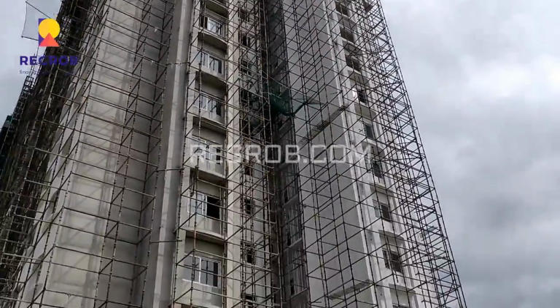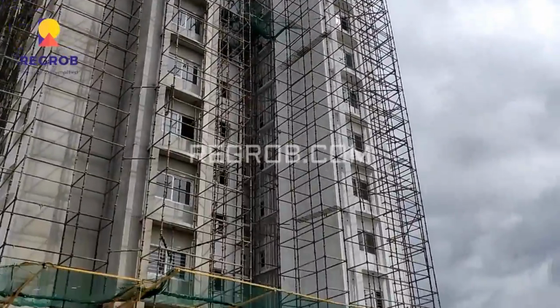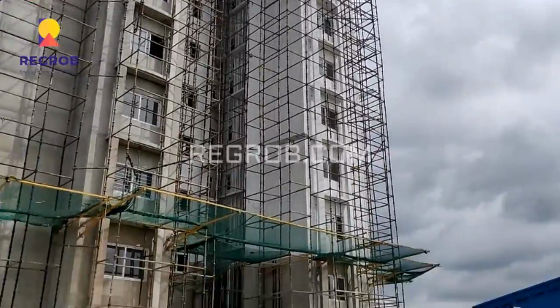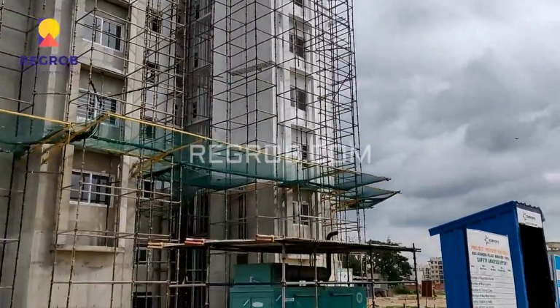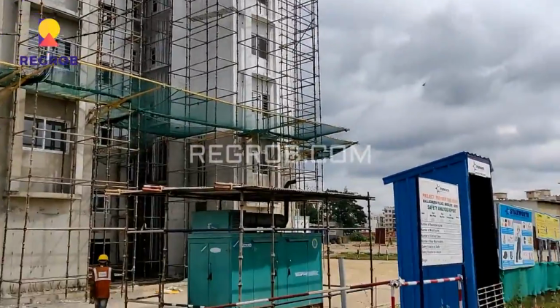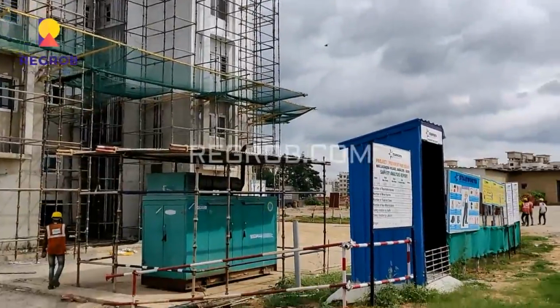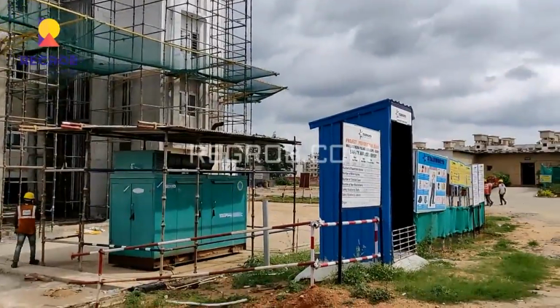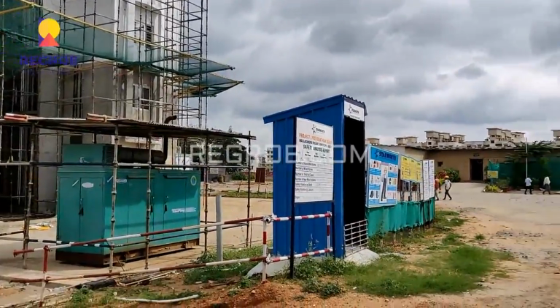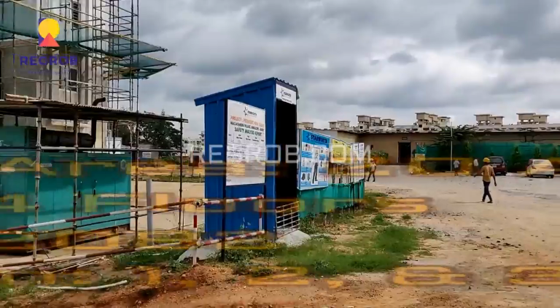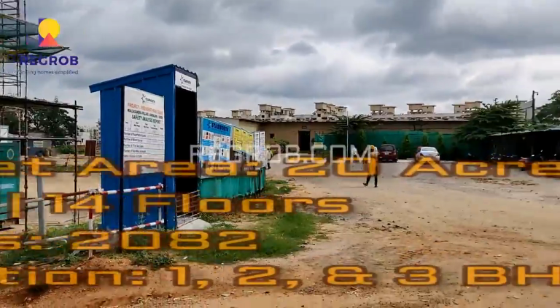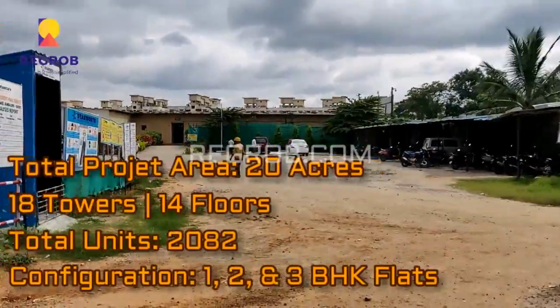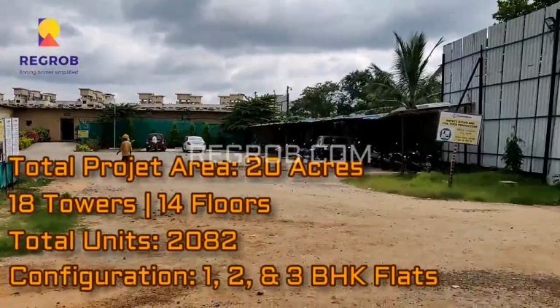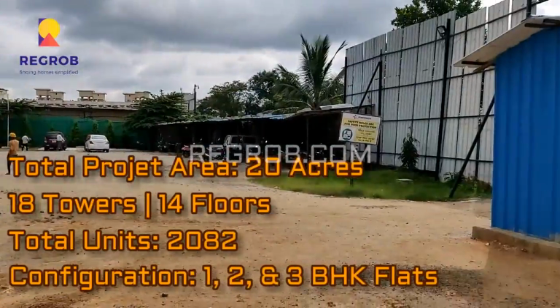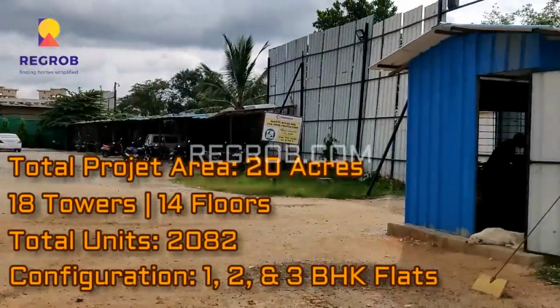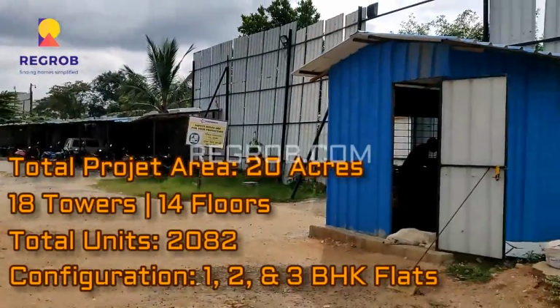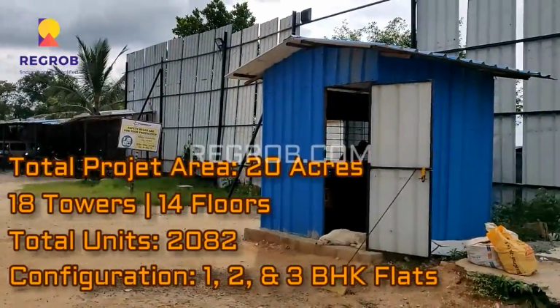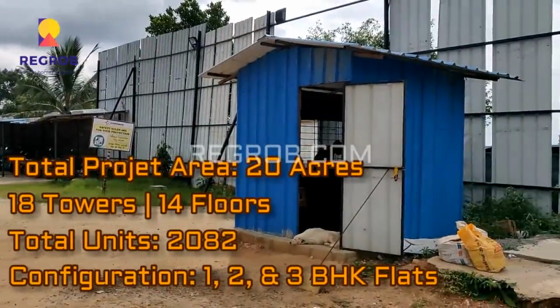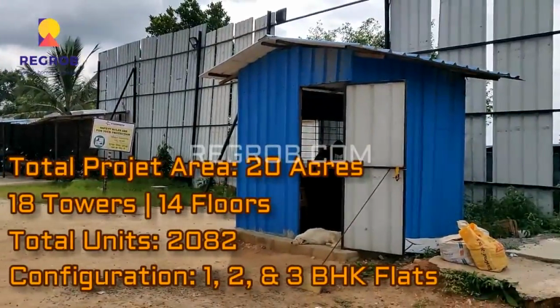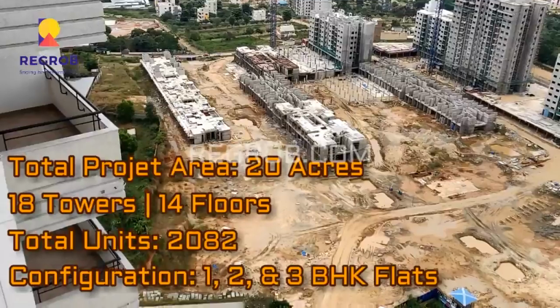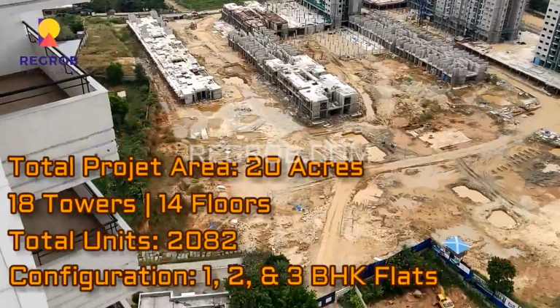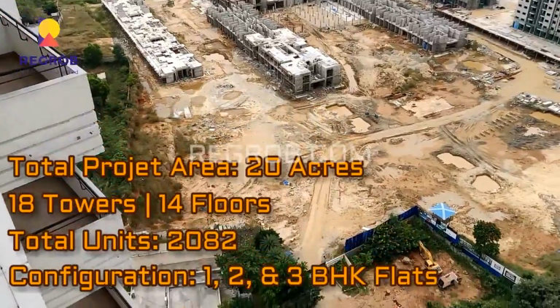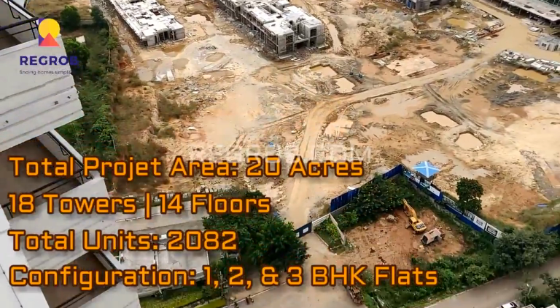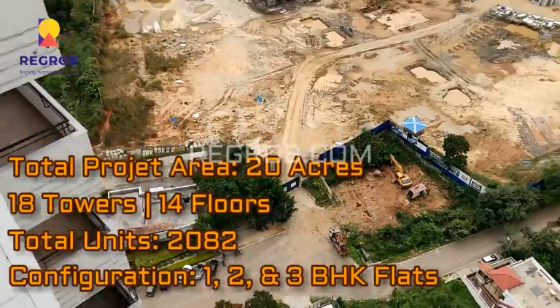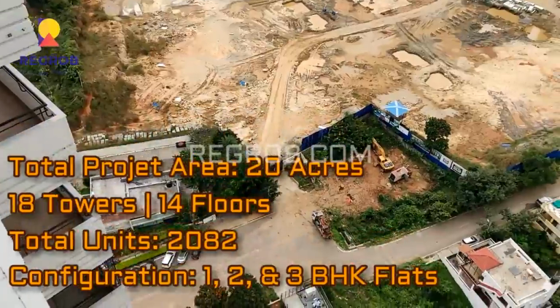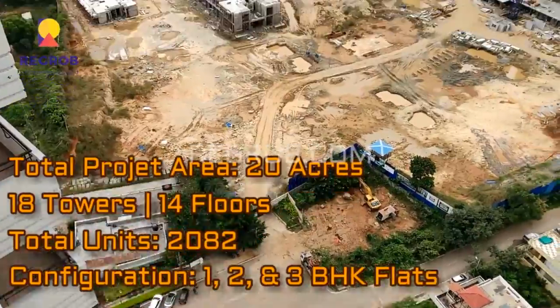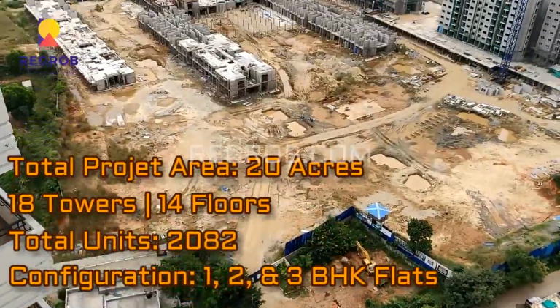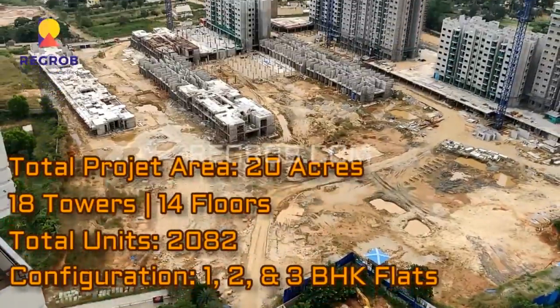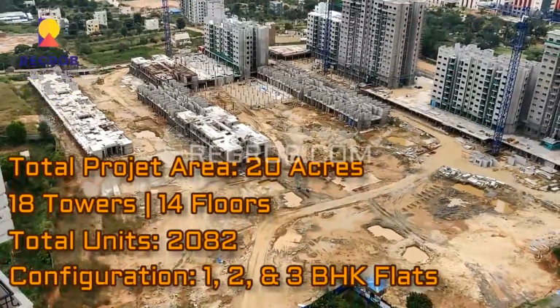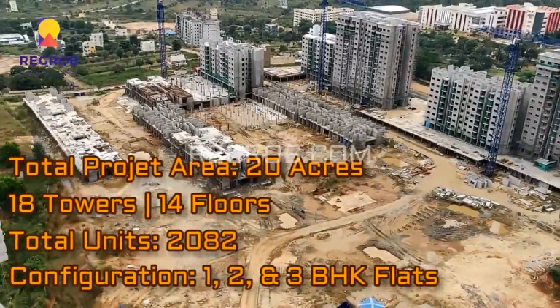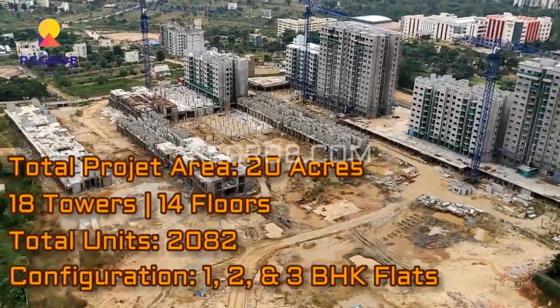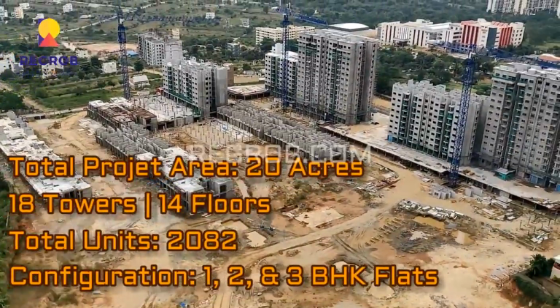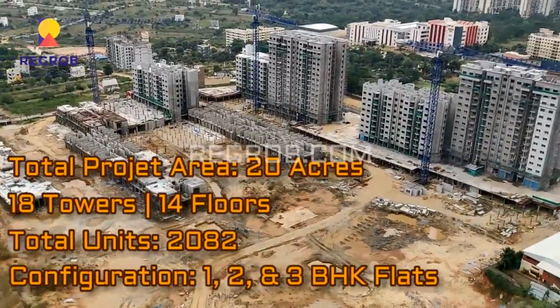So friends, we are here on the construction site. If we talk about this project in detail, it is spread across 20 acres of land and comprises a total of 18 elevated towers with 14 floors each.